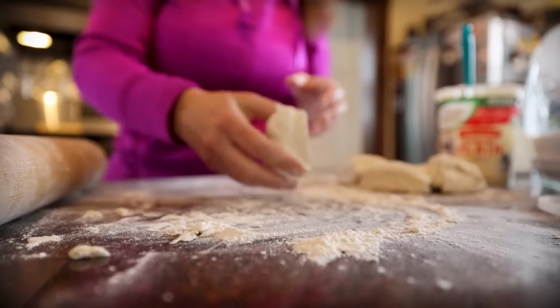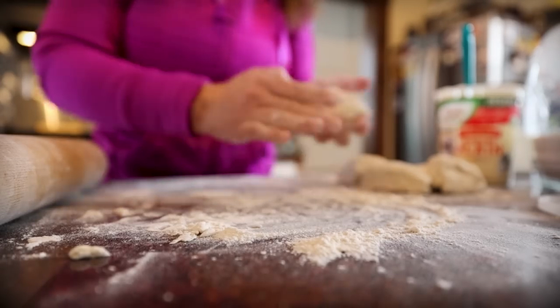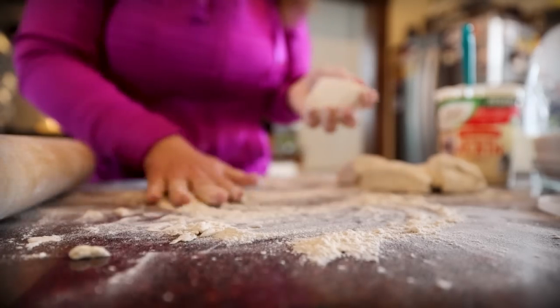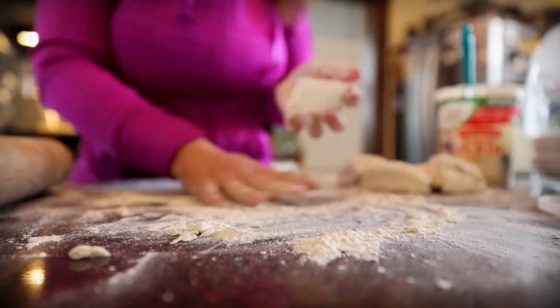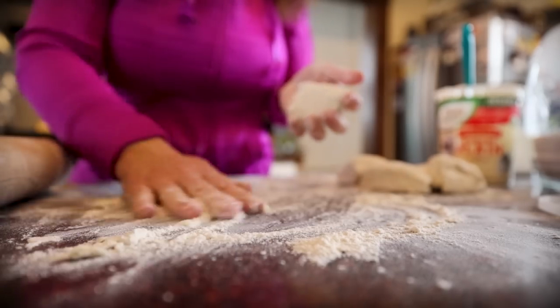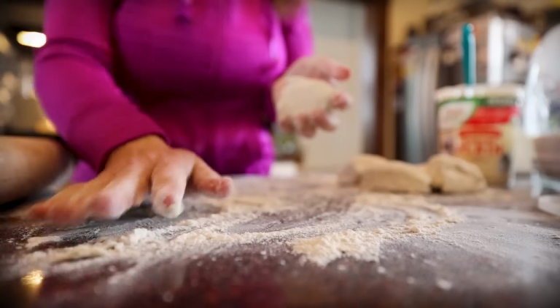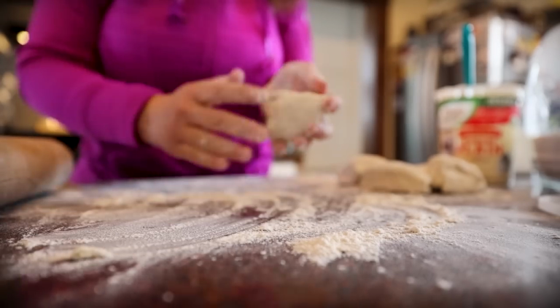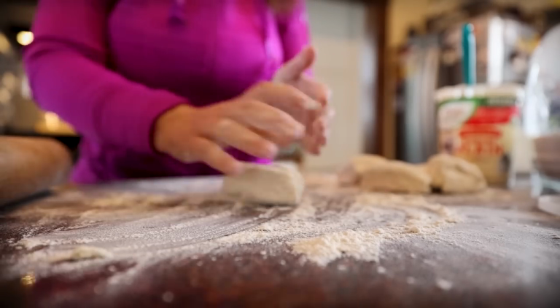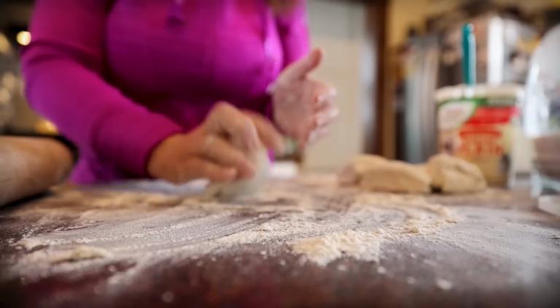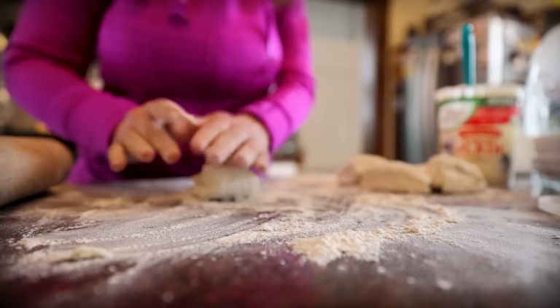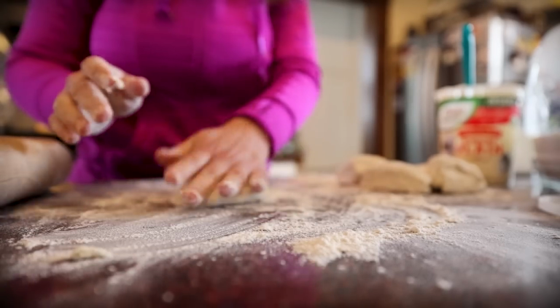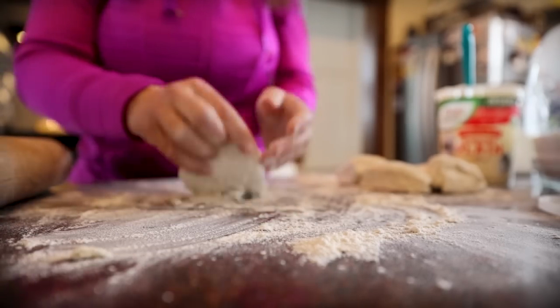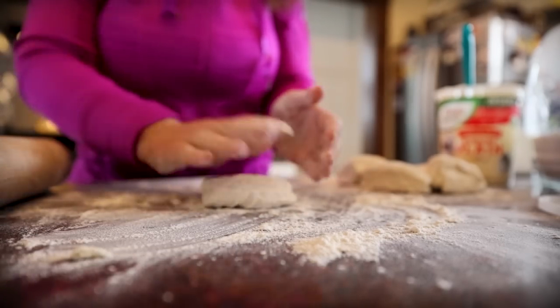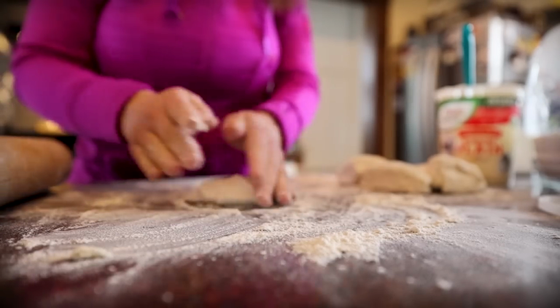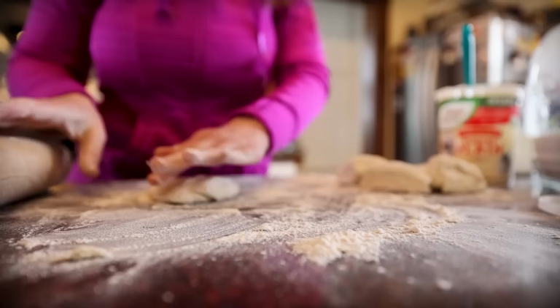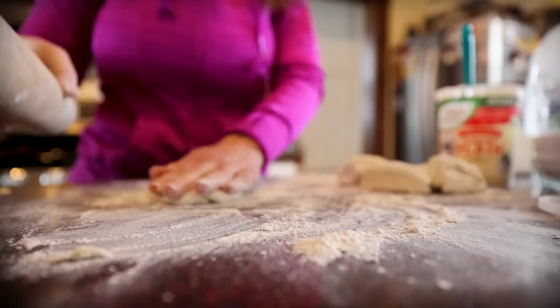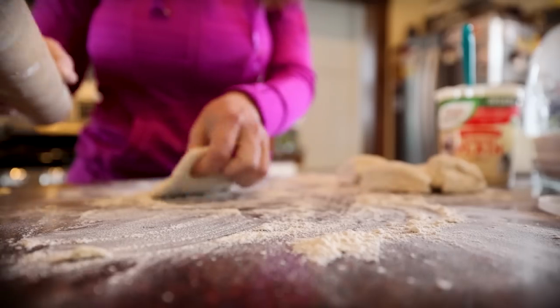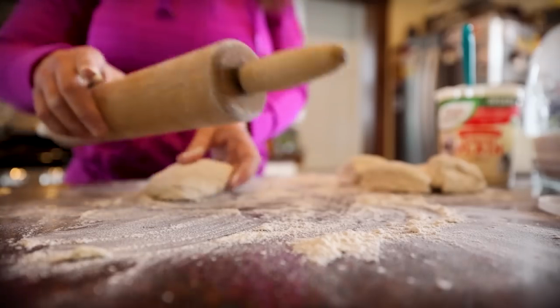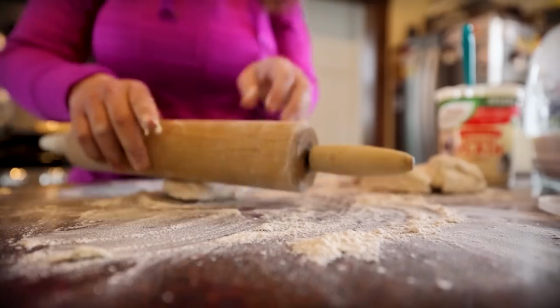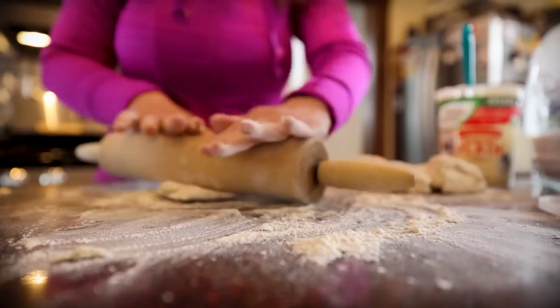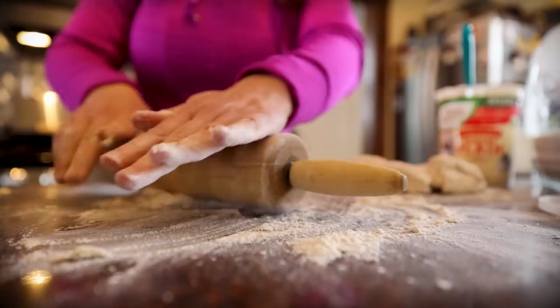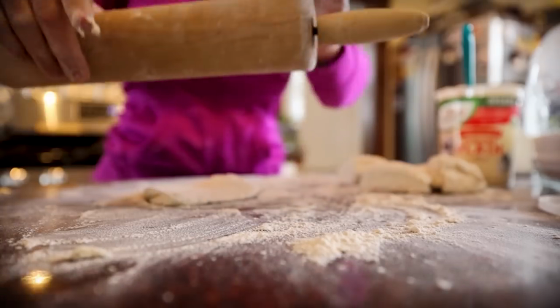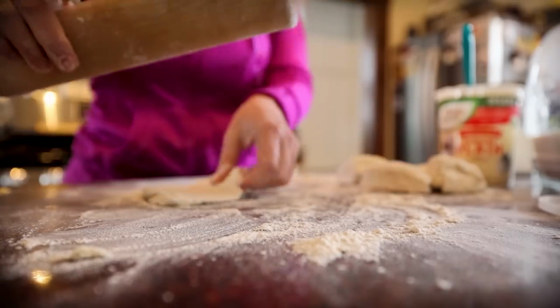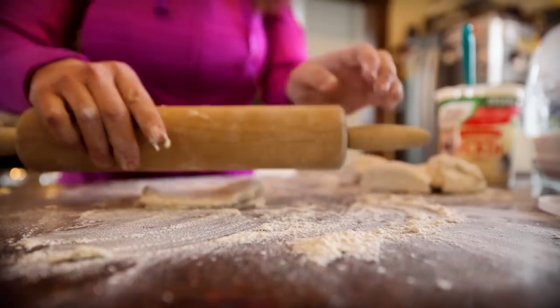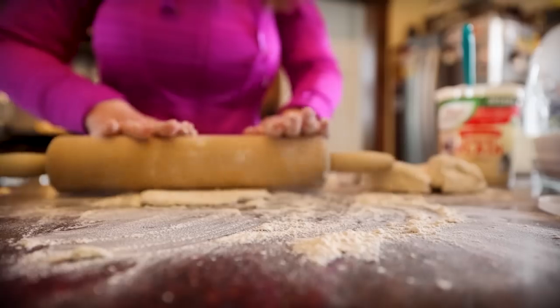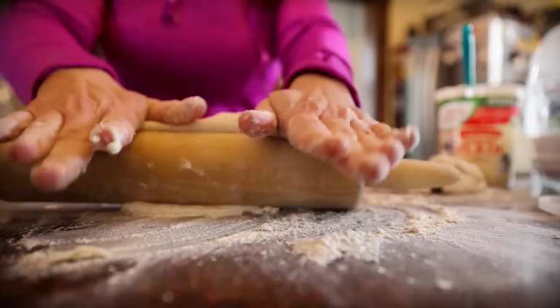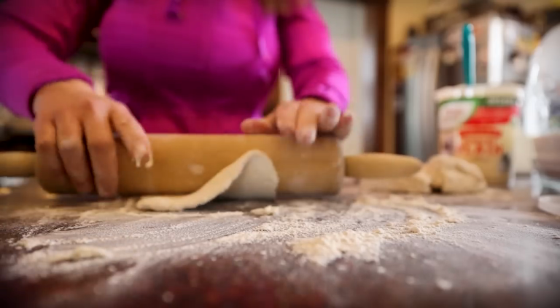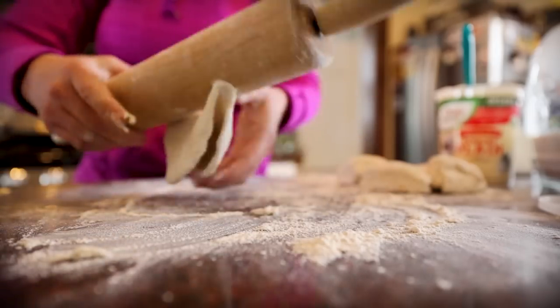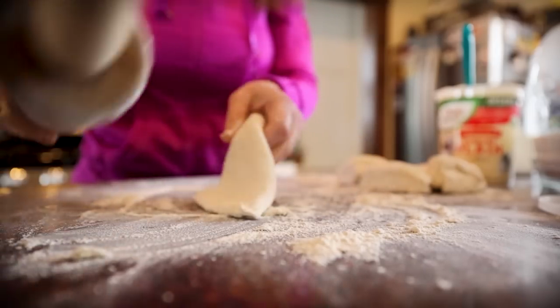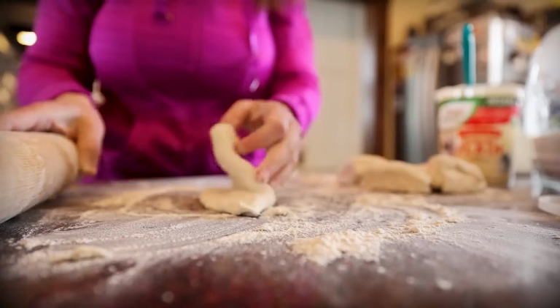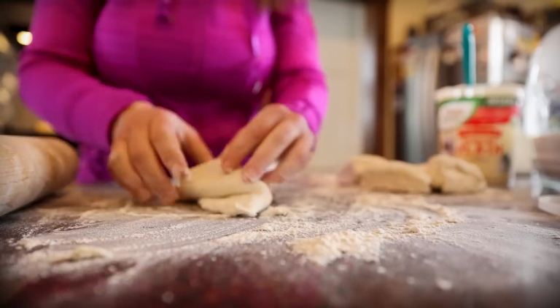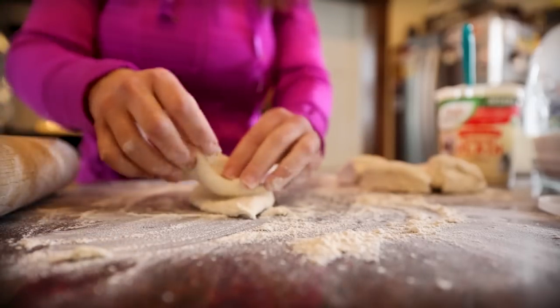I brought you guys along recently really trying to perfect homemade tortilla making, and this dough definitely rolls out much easier than that tortilla dough does.